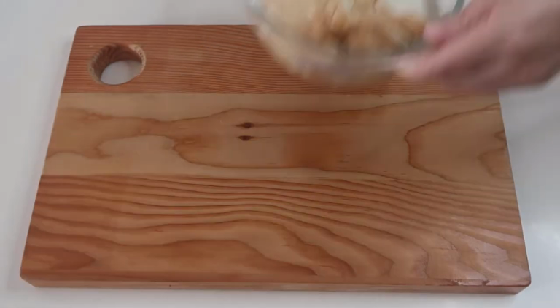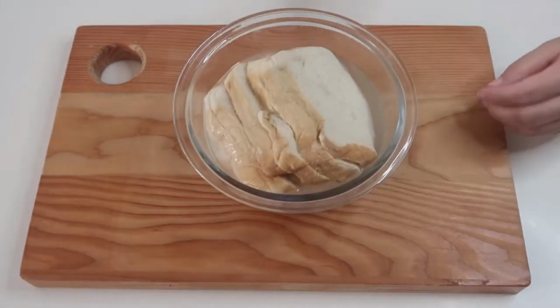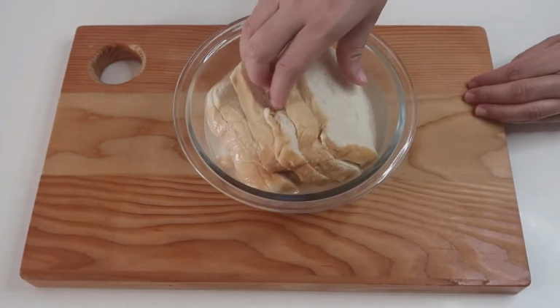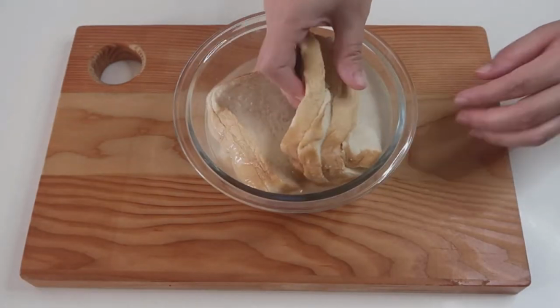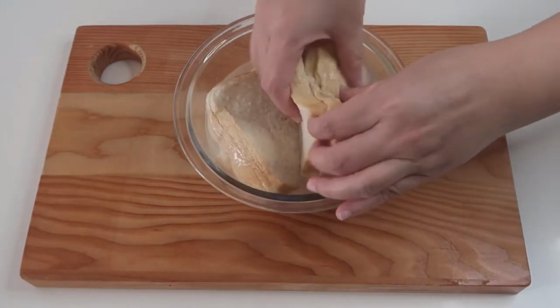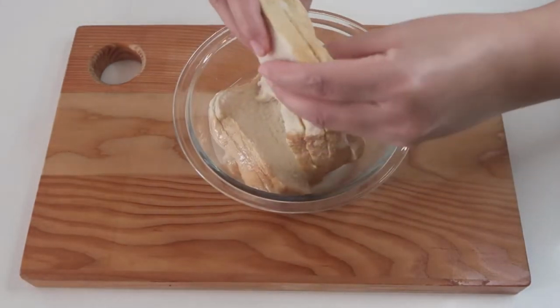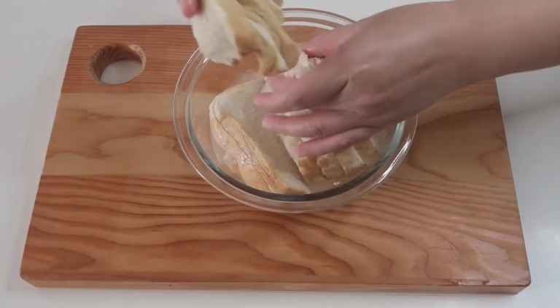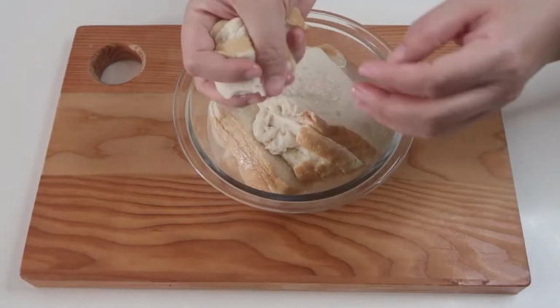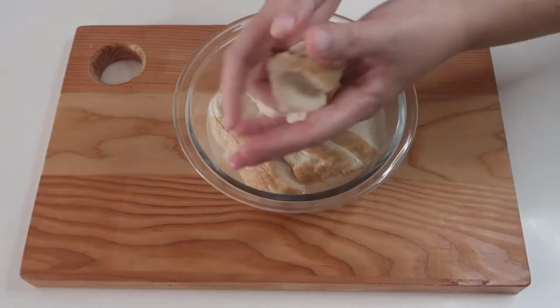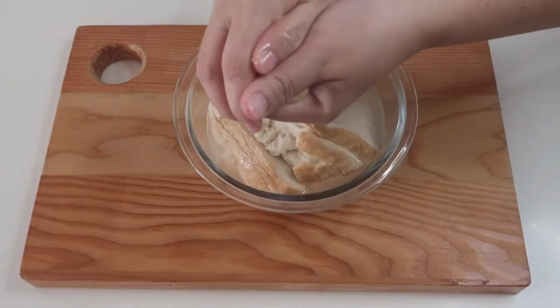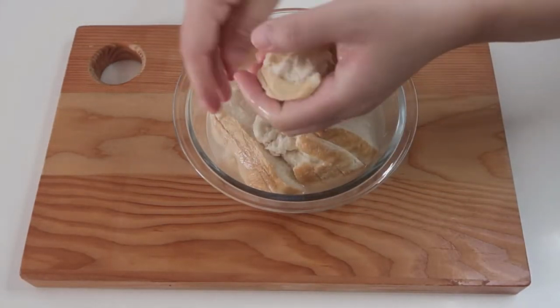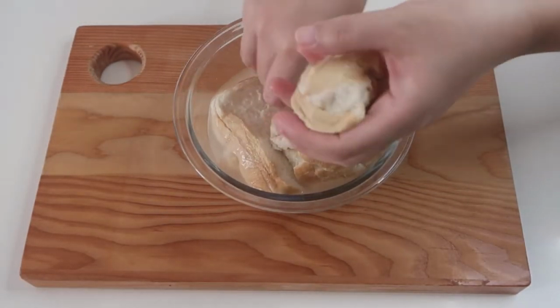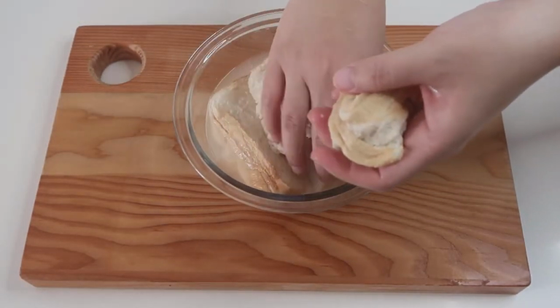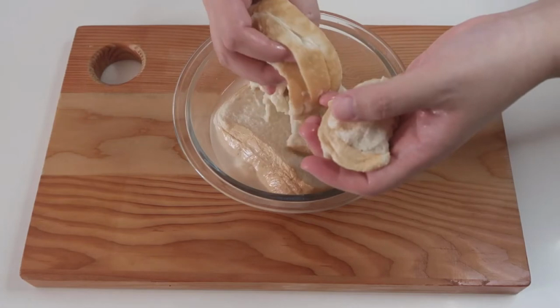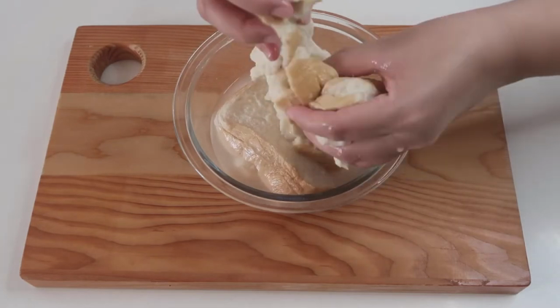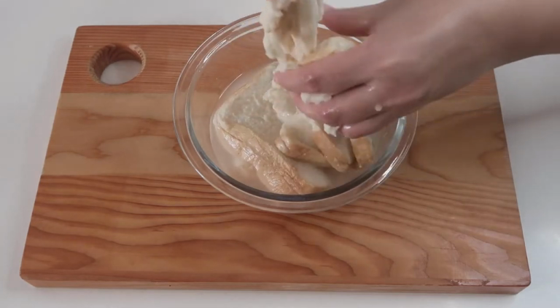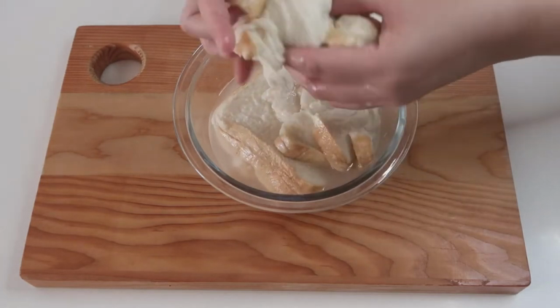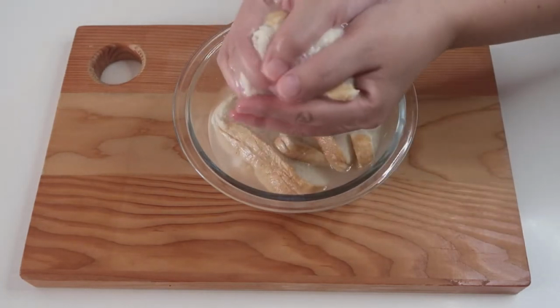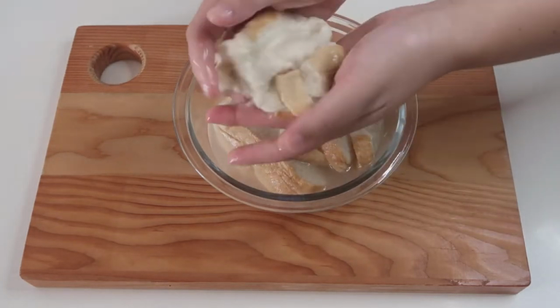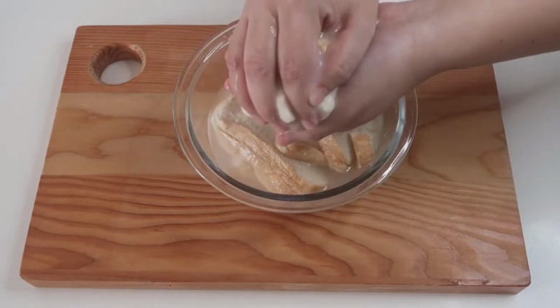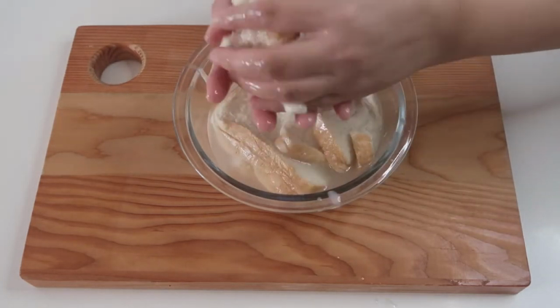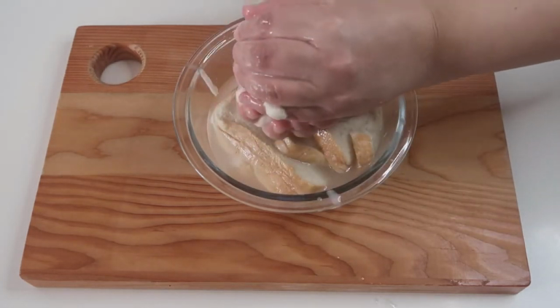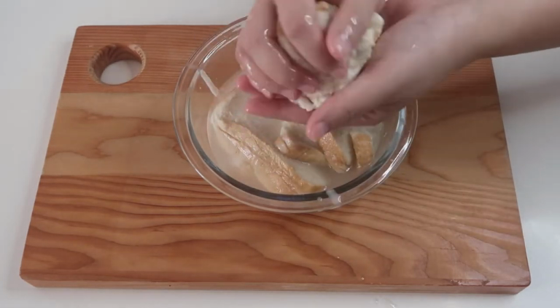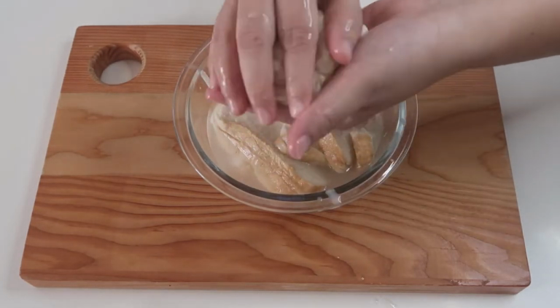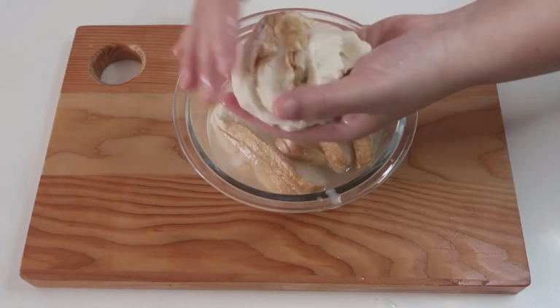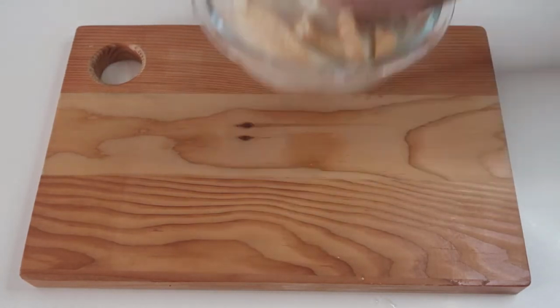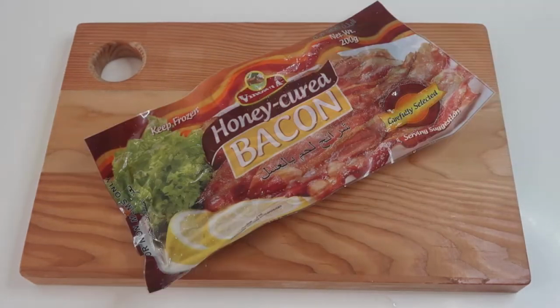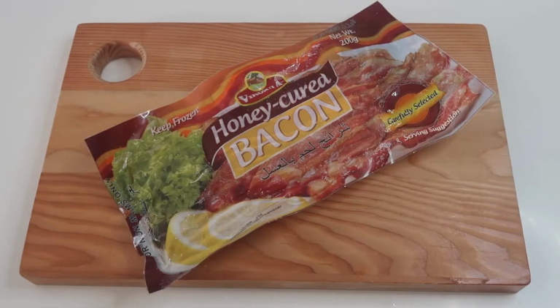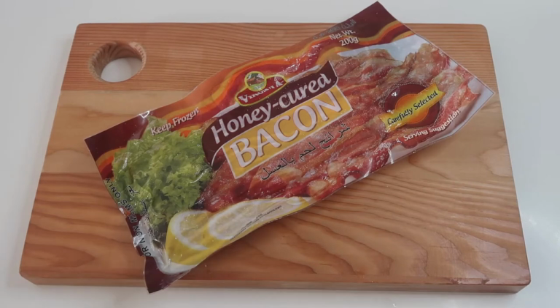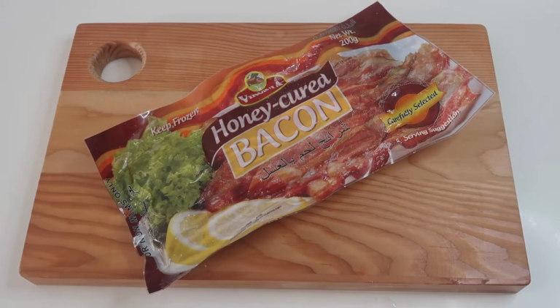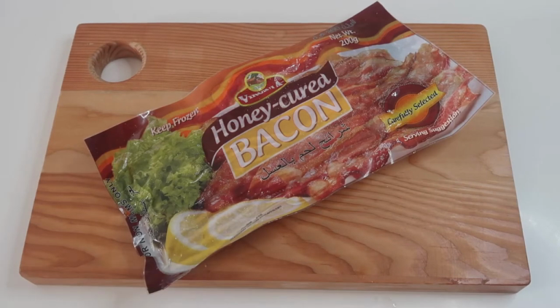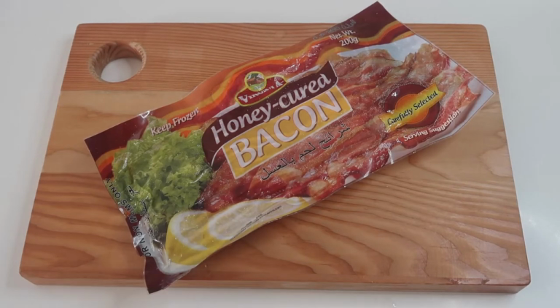To prepare the wet bread, soak the bread in cold water for about one minute and then squeeze it out. You'll also need bacon strips.